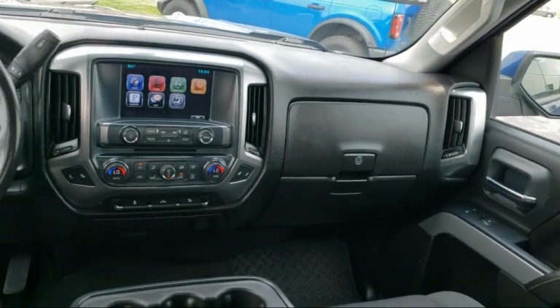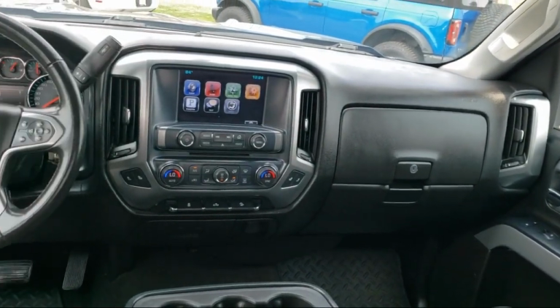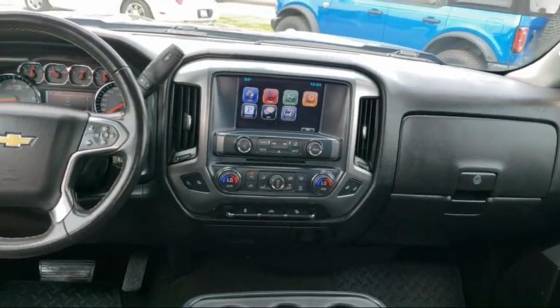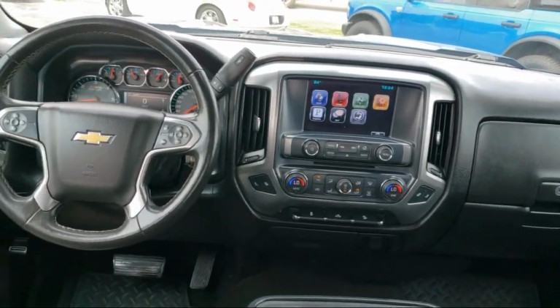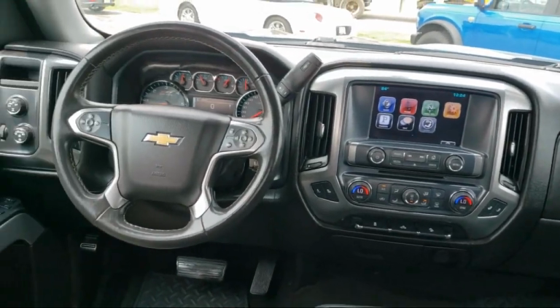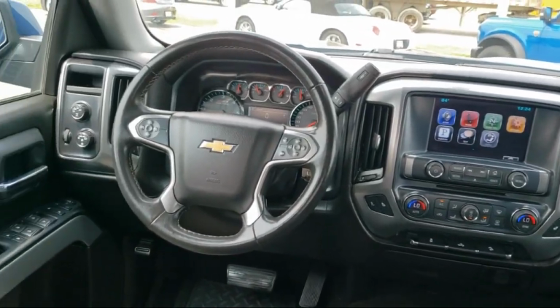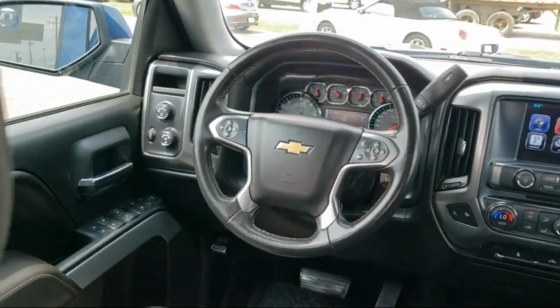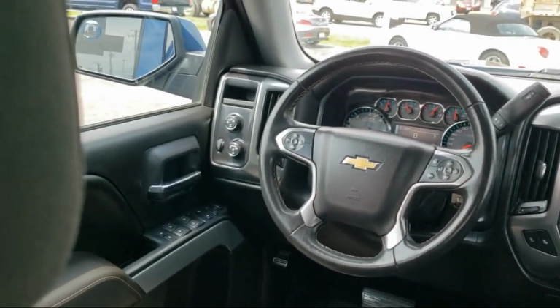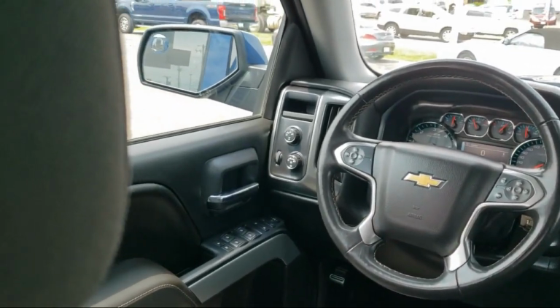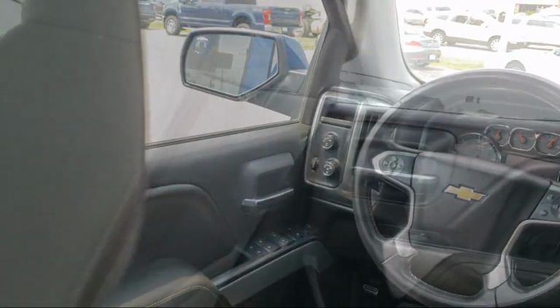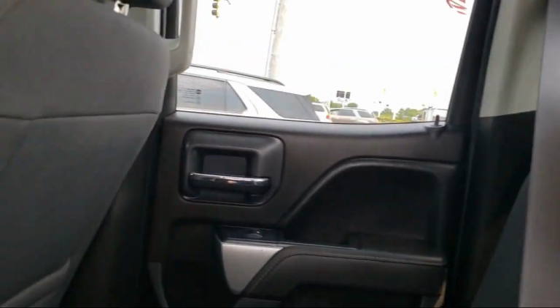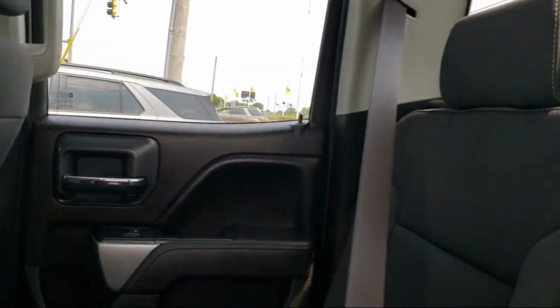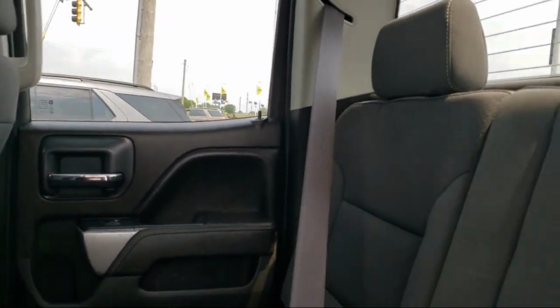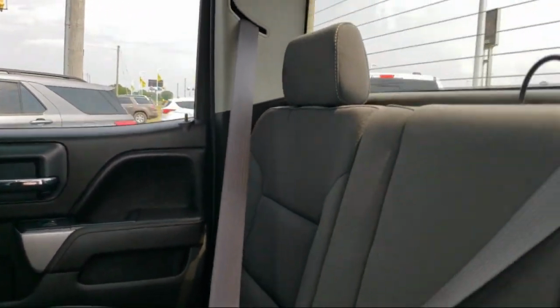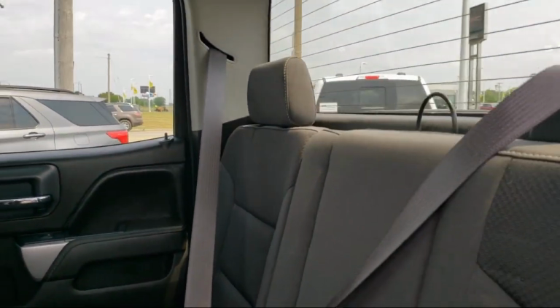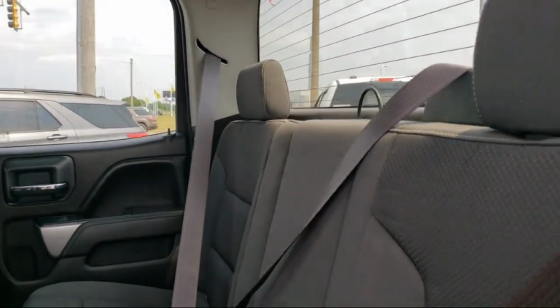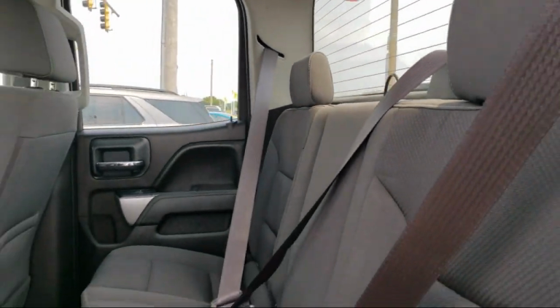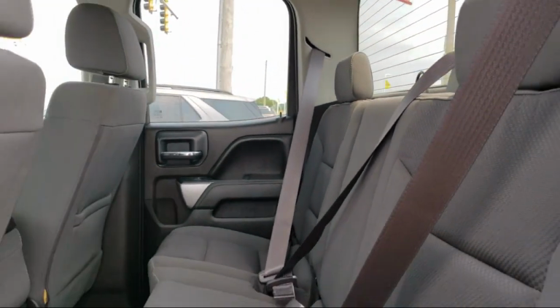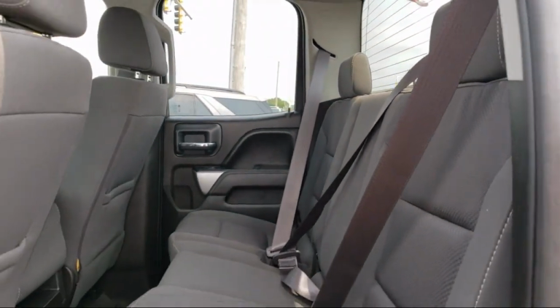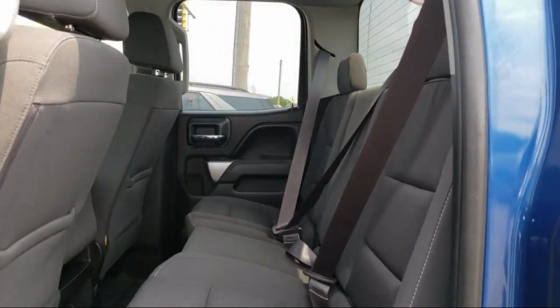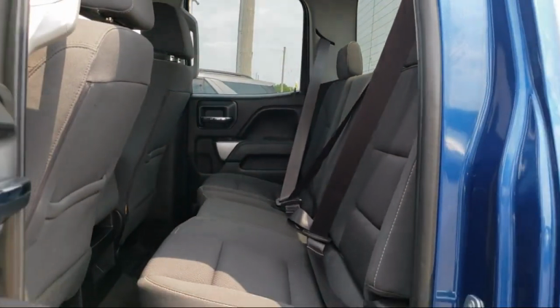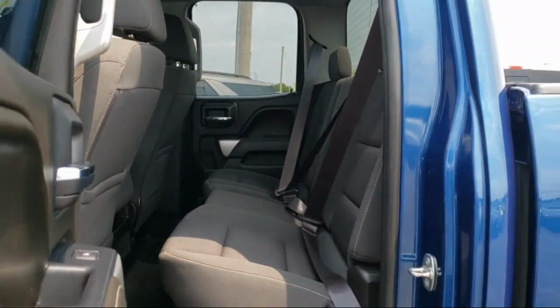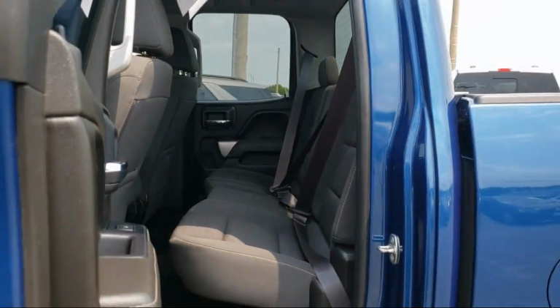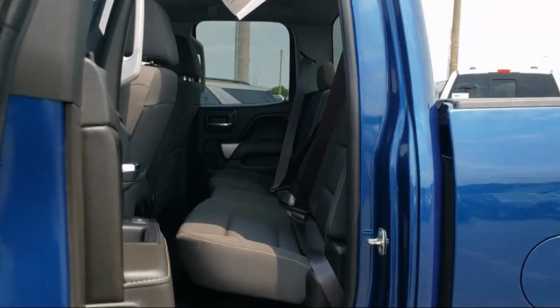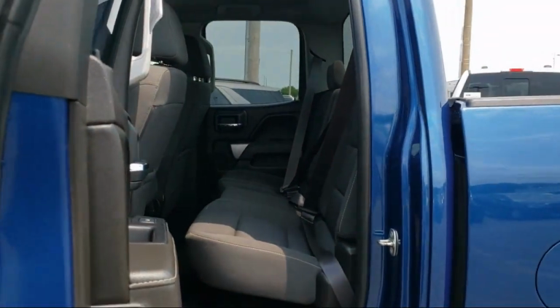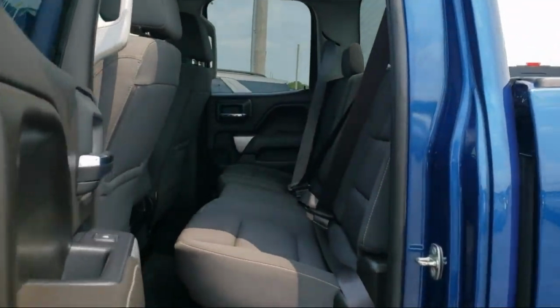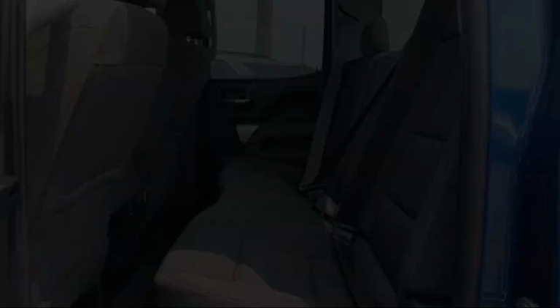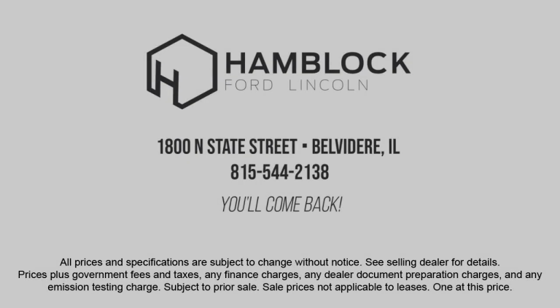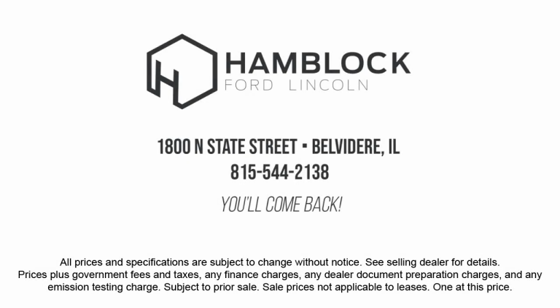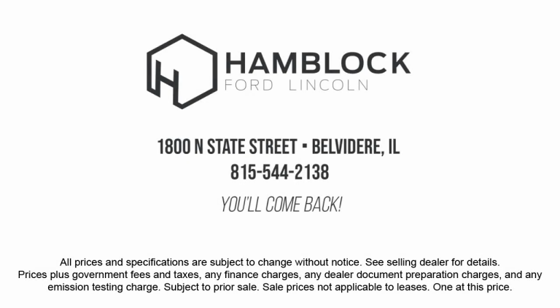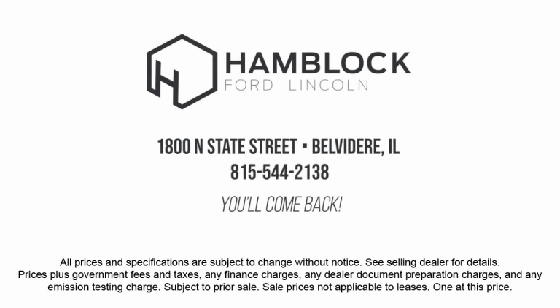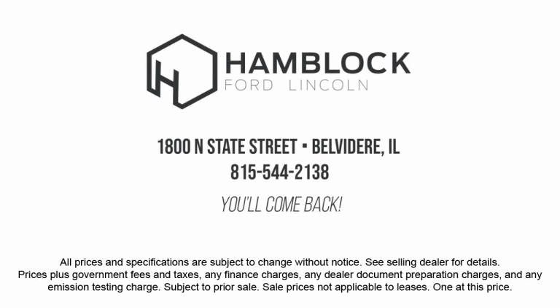Customer service is our top priority. Our friendly and experienced staff will make the transition into your next vehicle as smooth as can be. Let us prove to you why so many people trust us when it comes to buying their next vehicle. So give us a call or stop by today, we'll be glad you did.